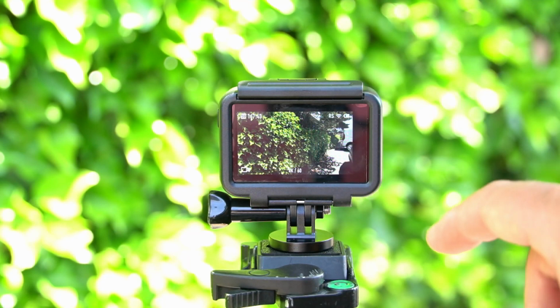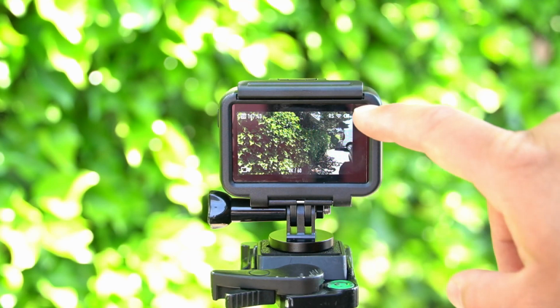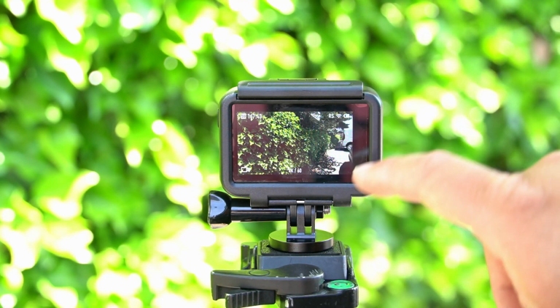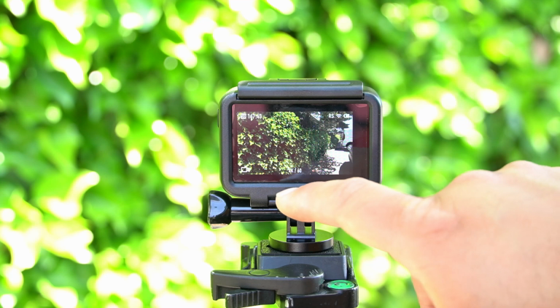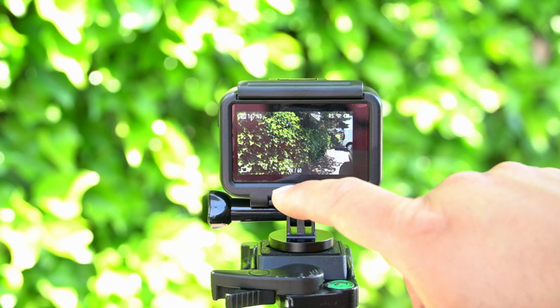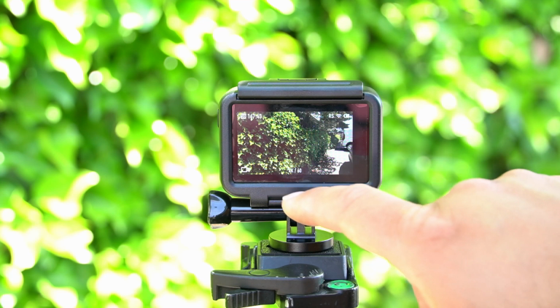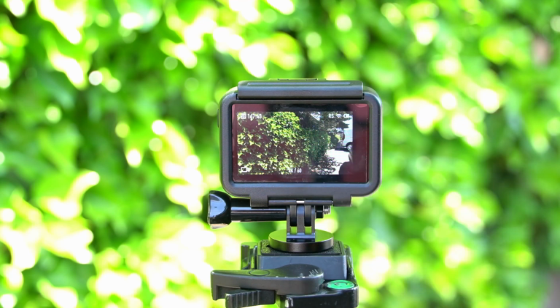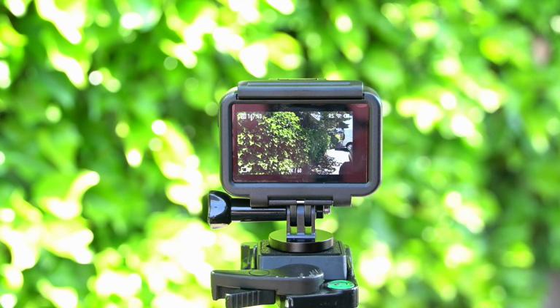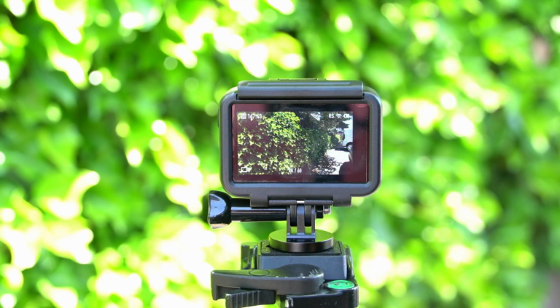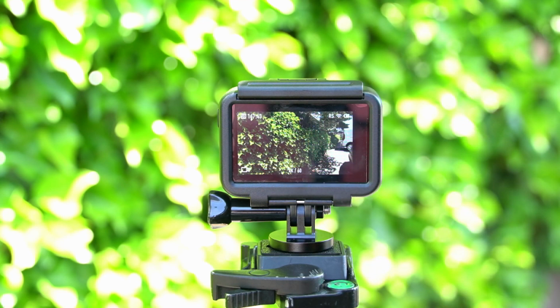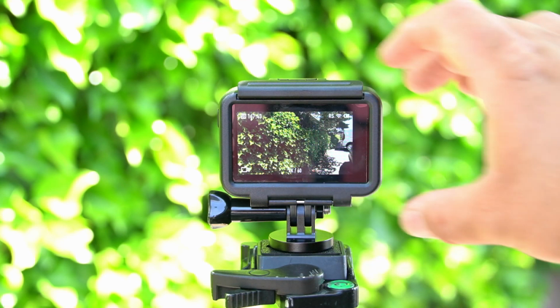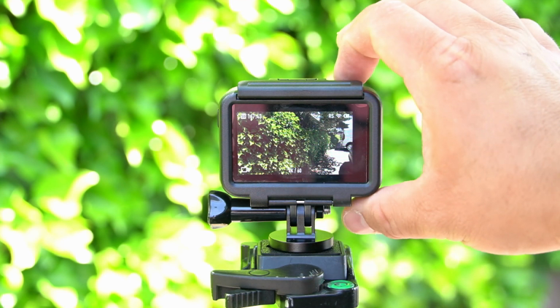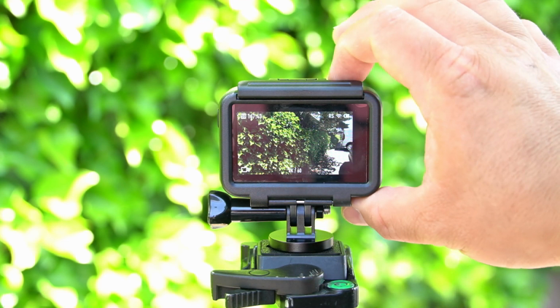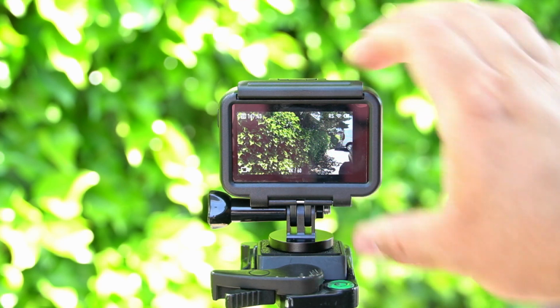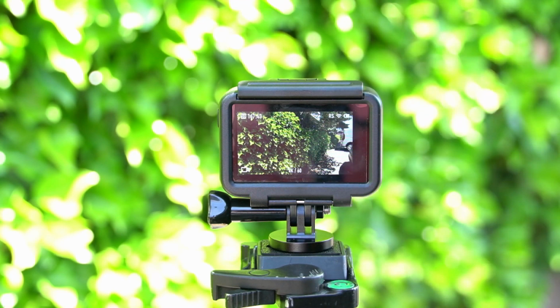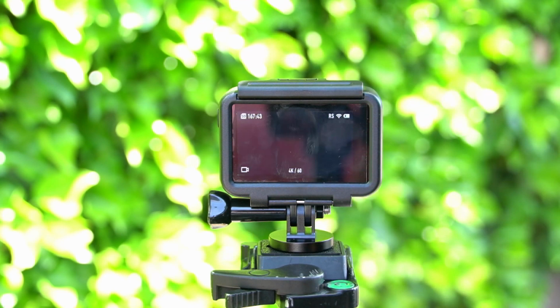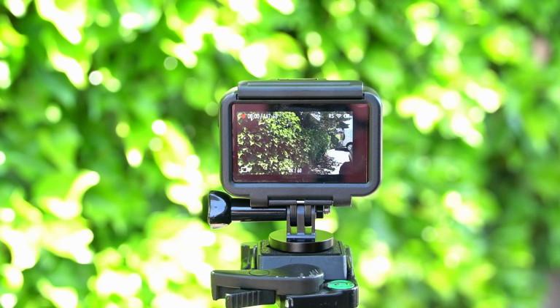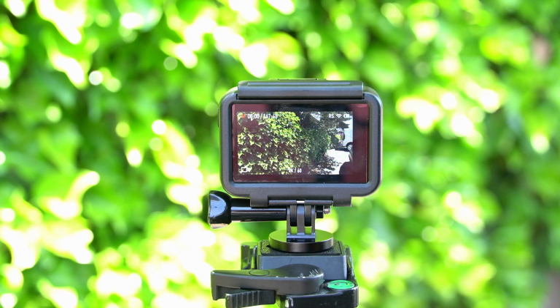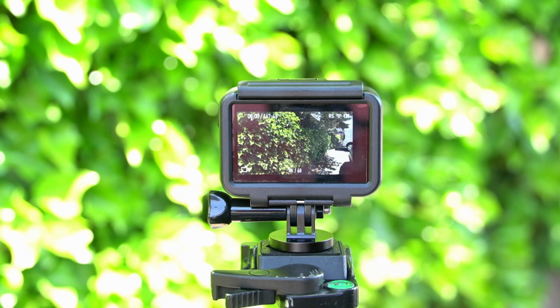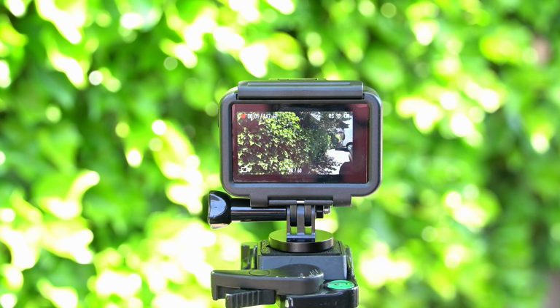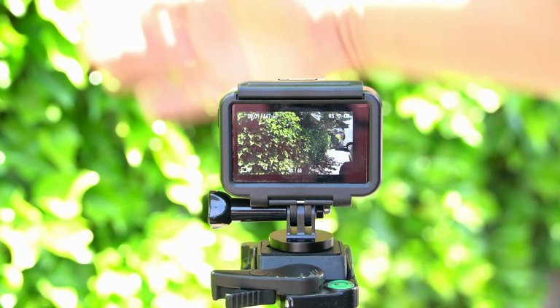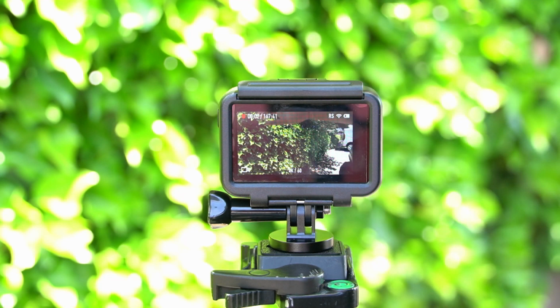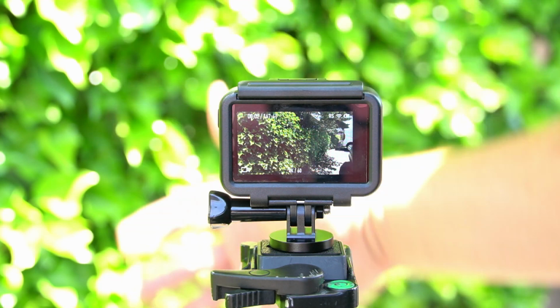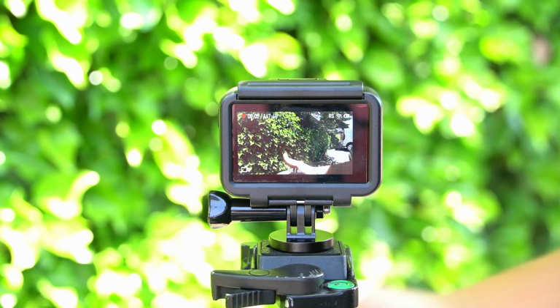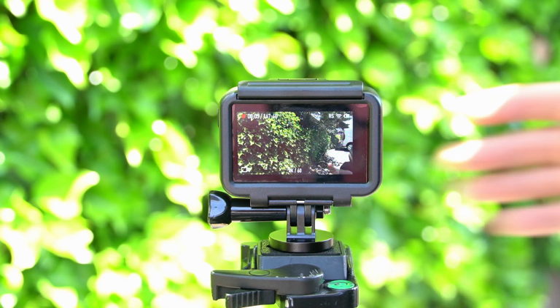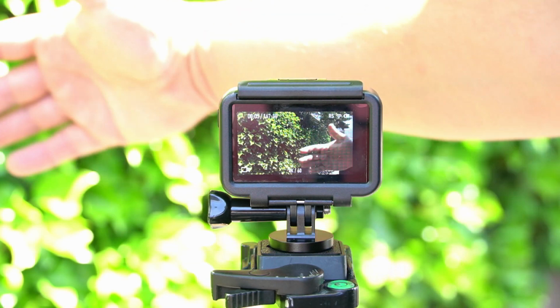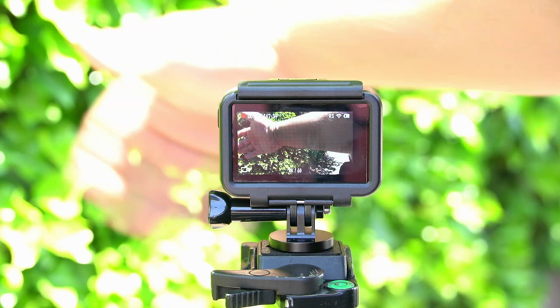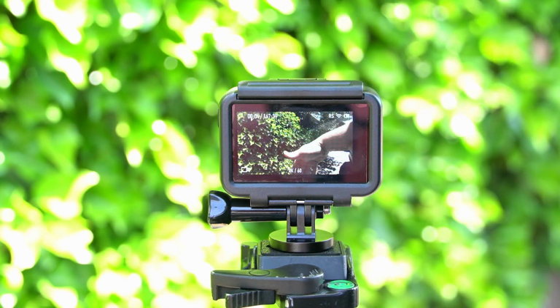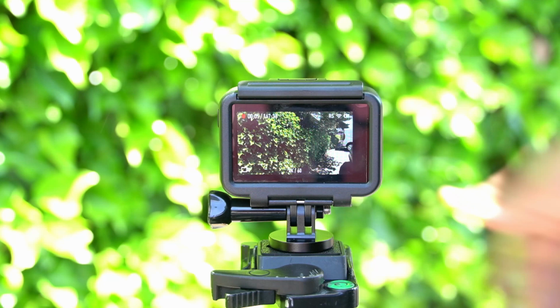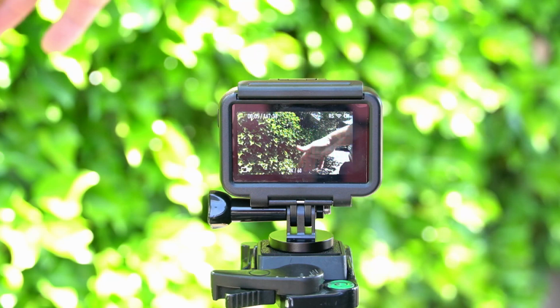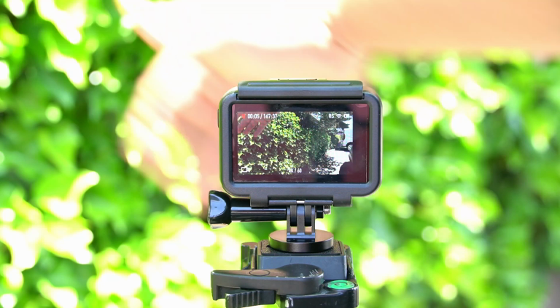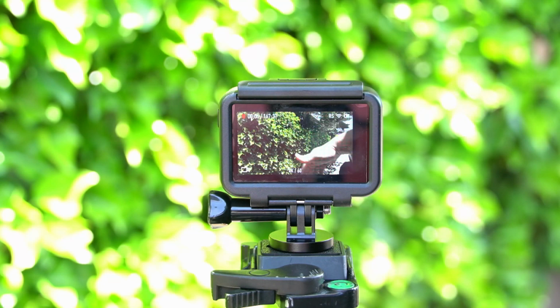We've got Rocksteady on. This is at 4K60. I'm going to go ahead and hit record. Let's cross our fingers, guys. Nope, the terrible lag is still there.